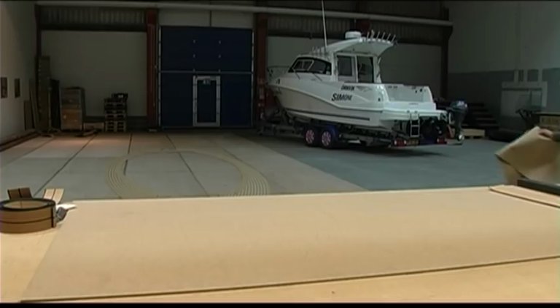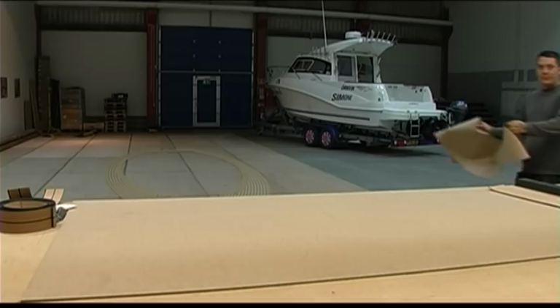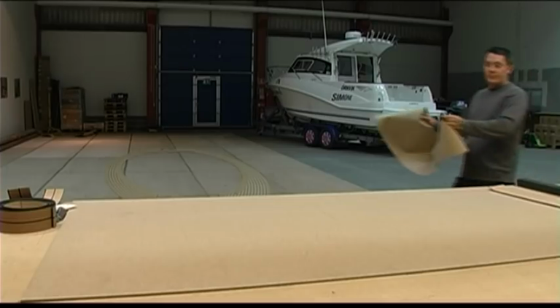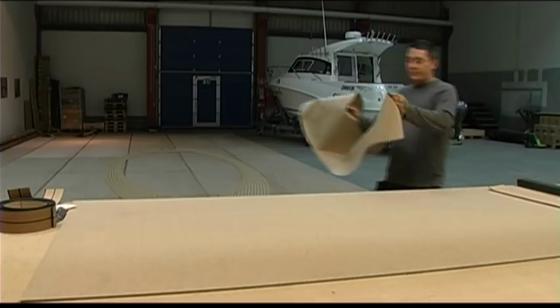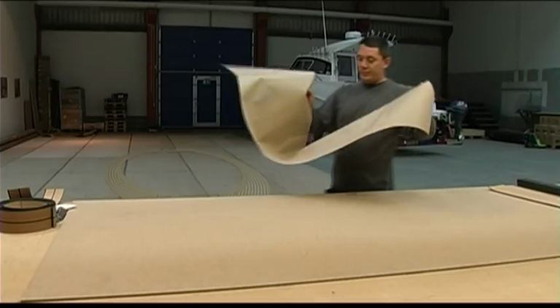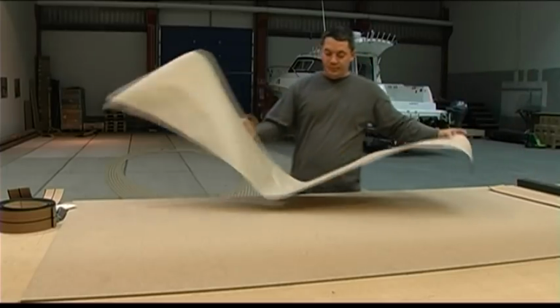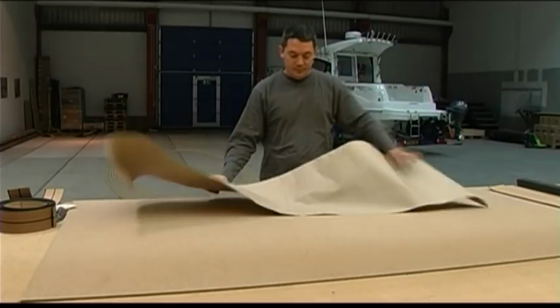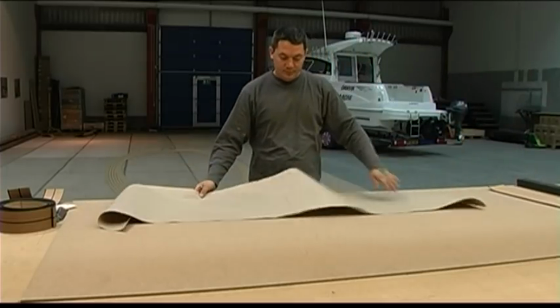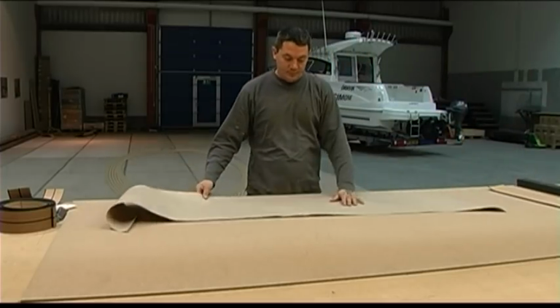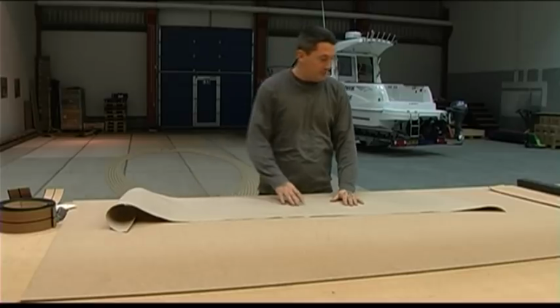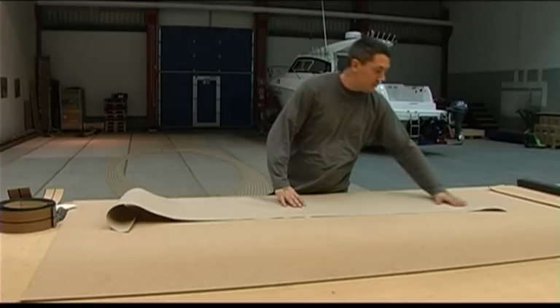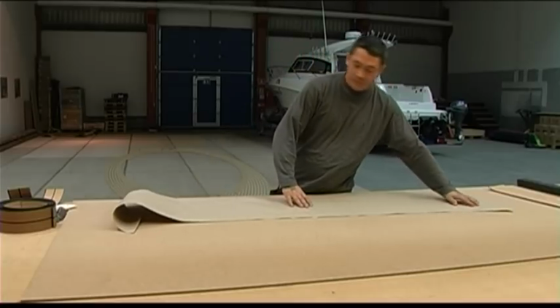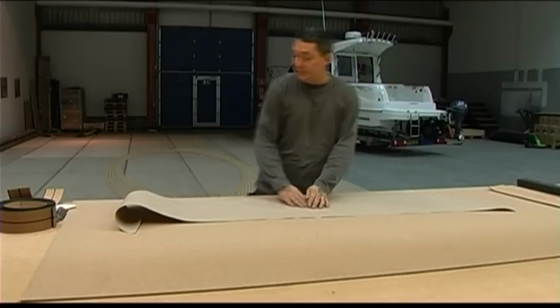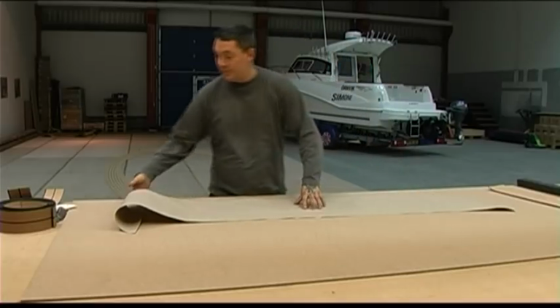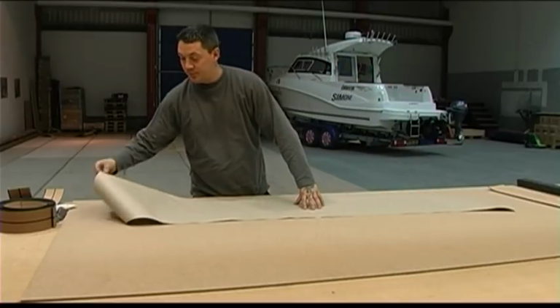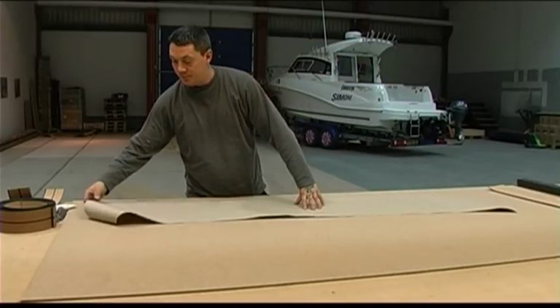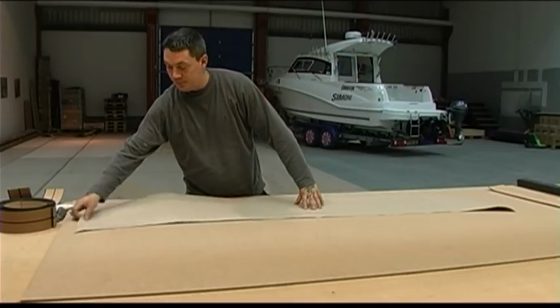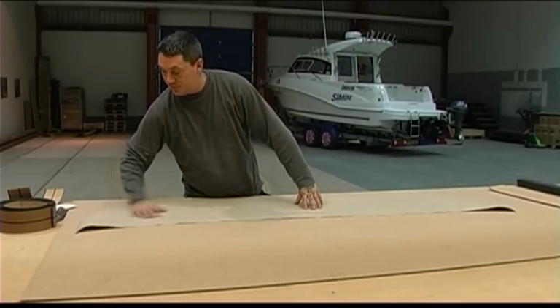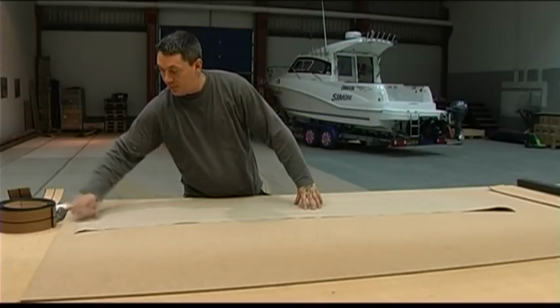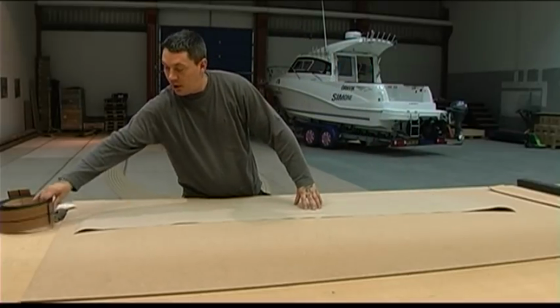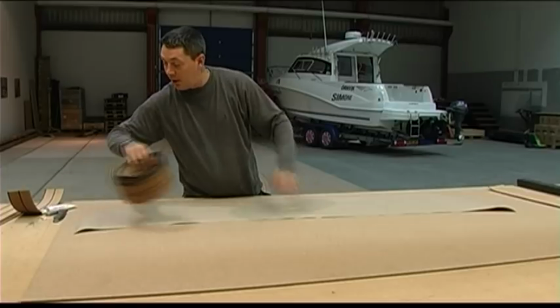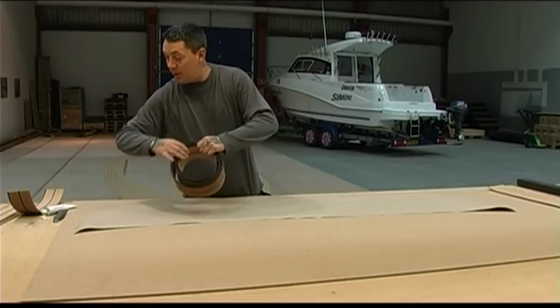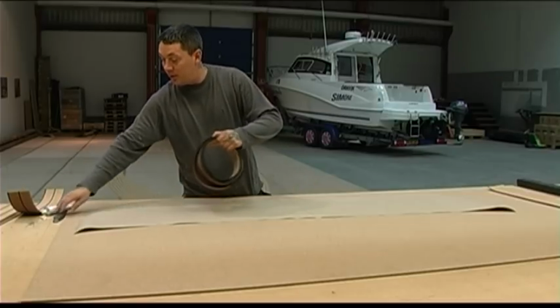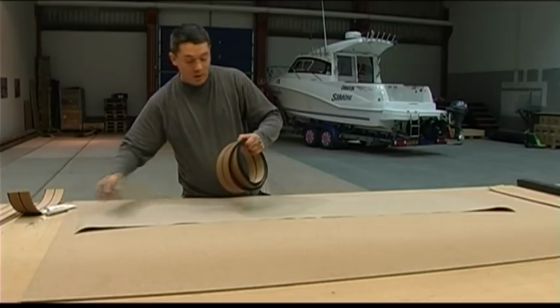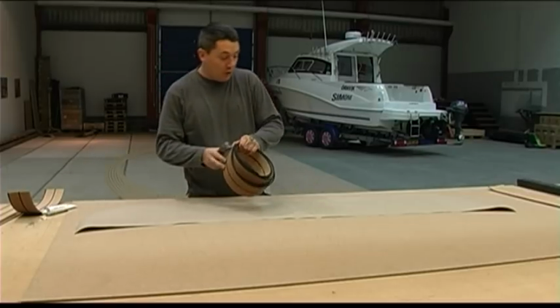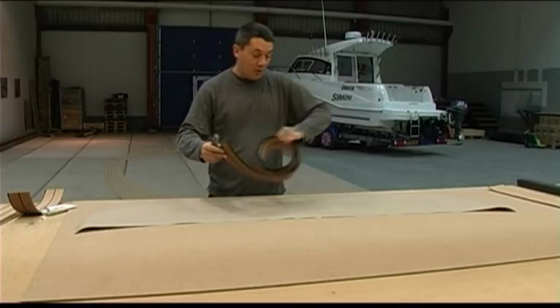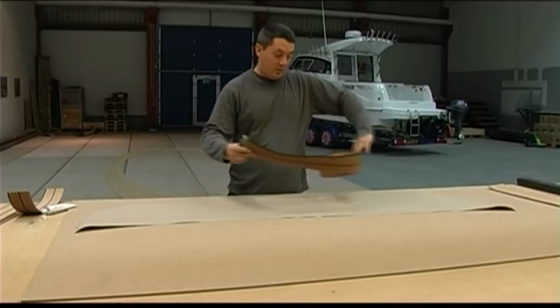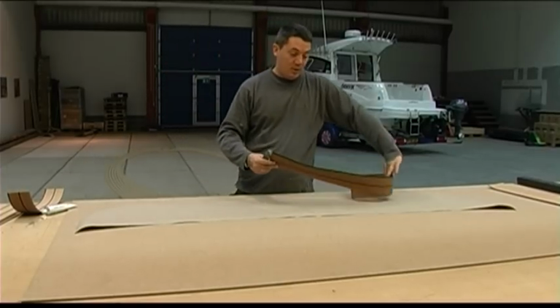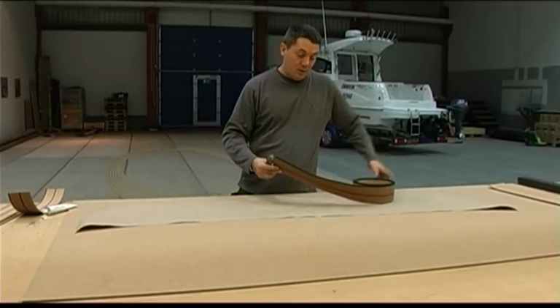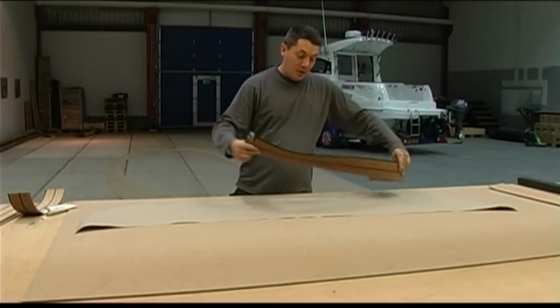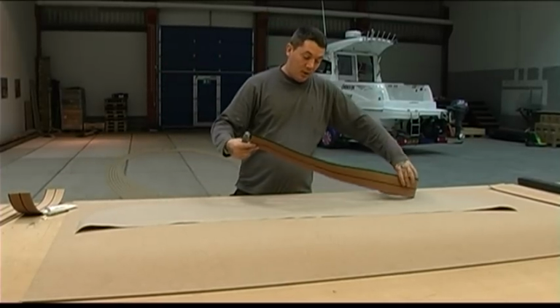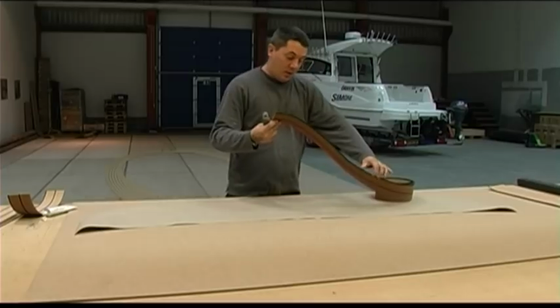It is recommended to unroll the panel material at least one day before use in temperatures above 20 degrees Celsius, 68 degrees Fahrenheit. Cut the planks to lengths slightly bigger than your template.